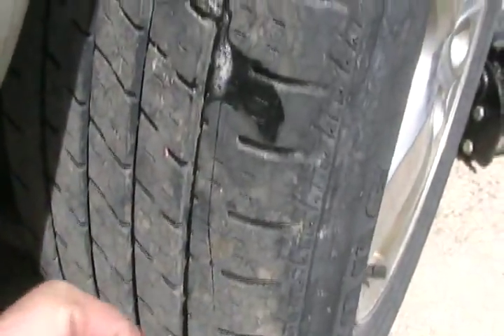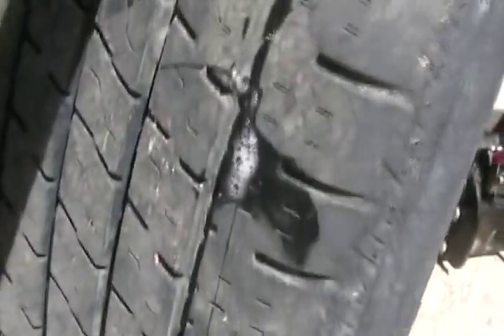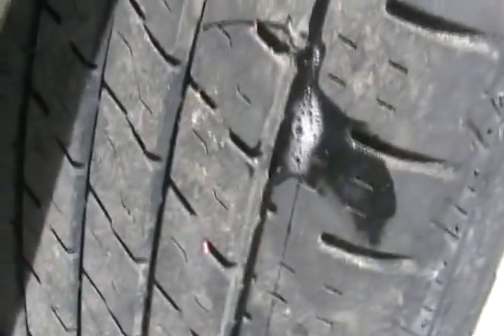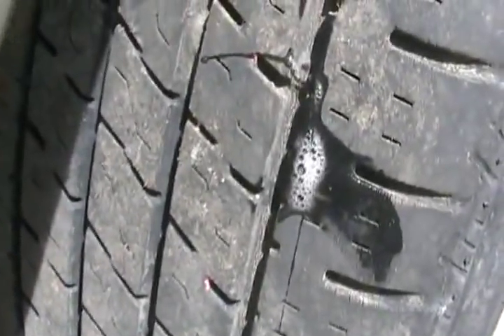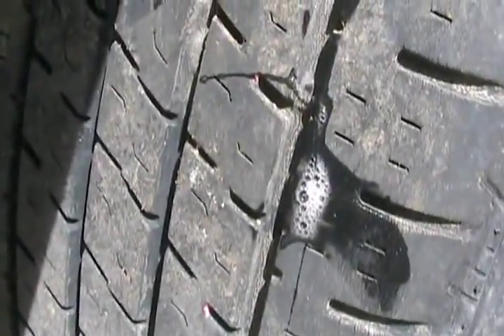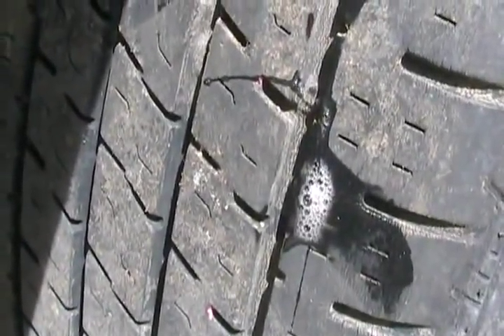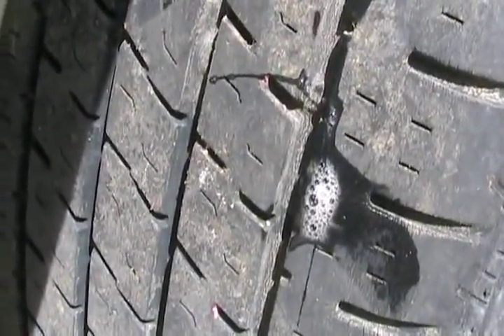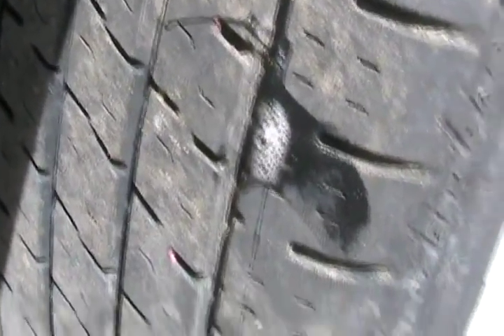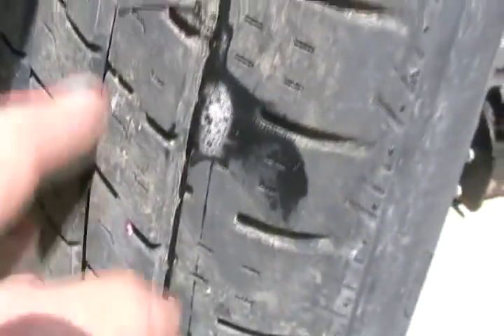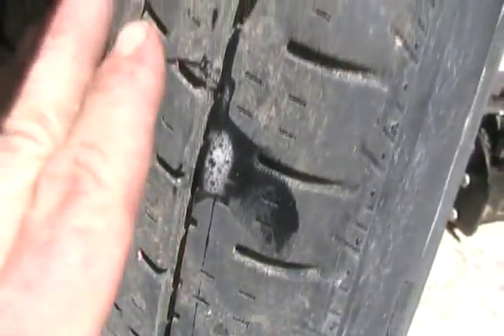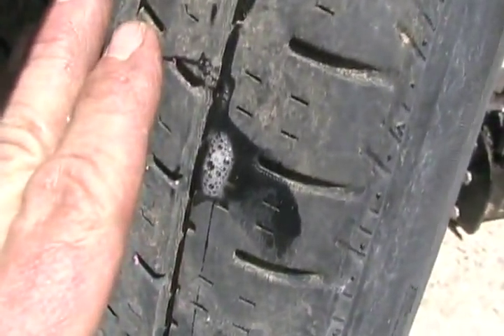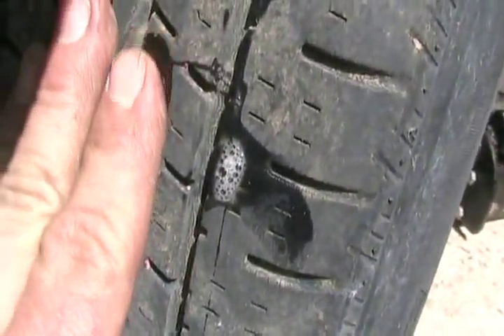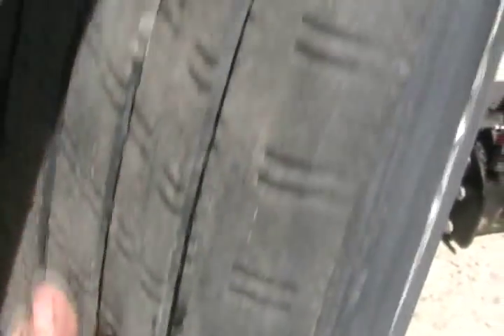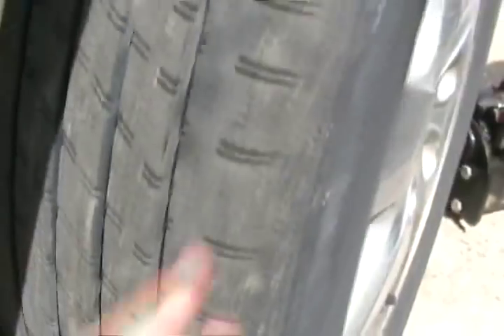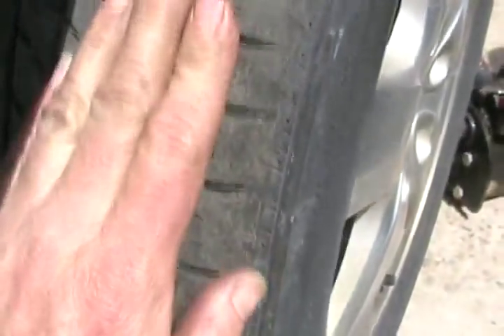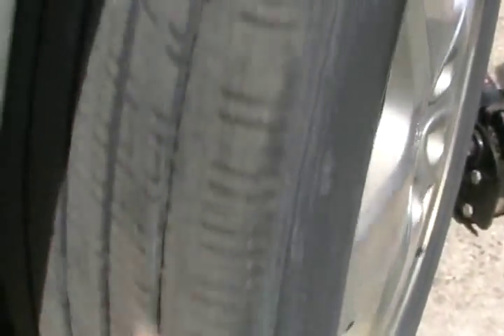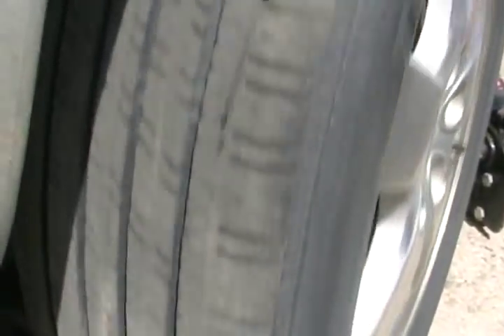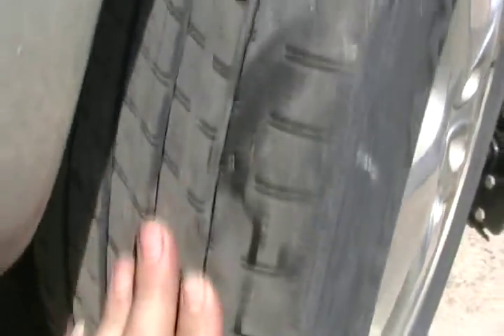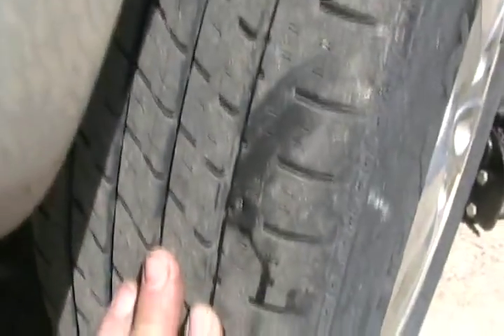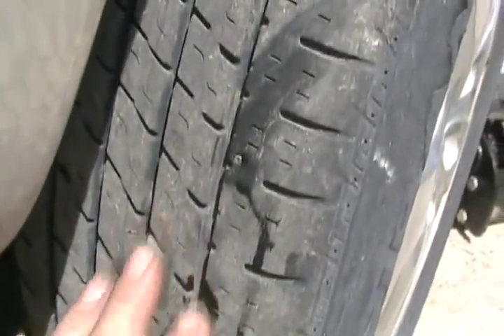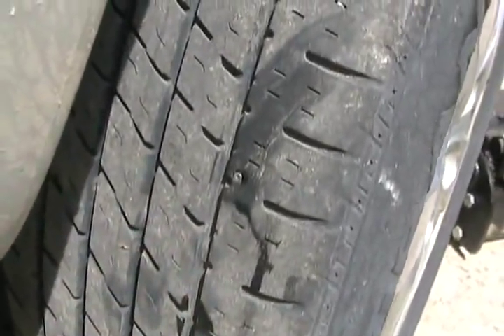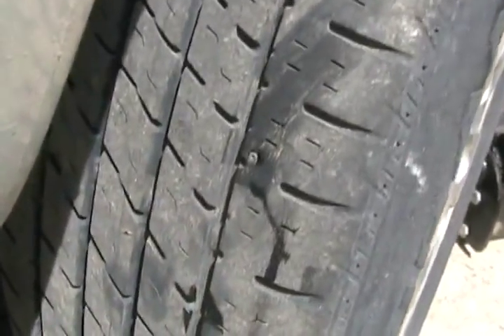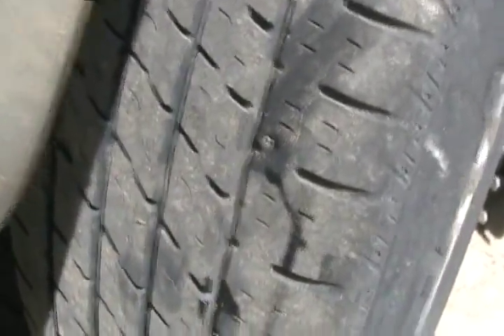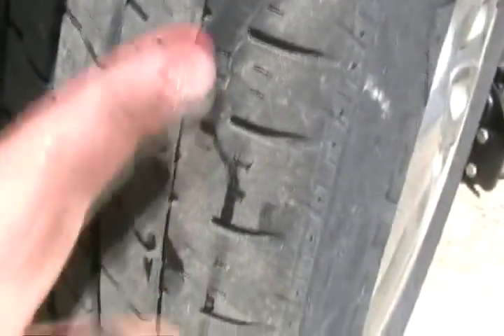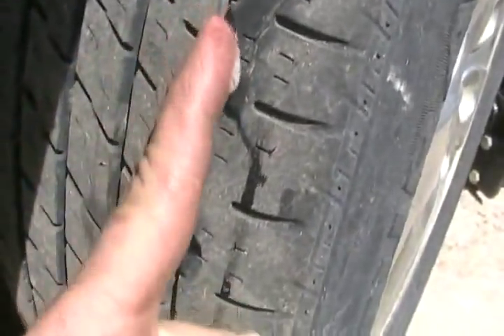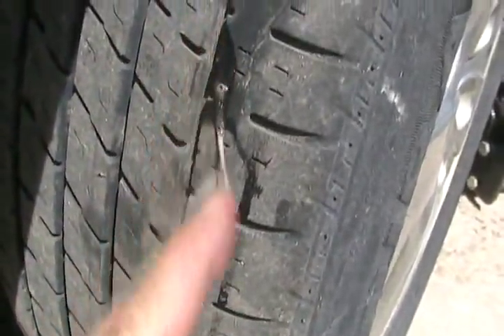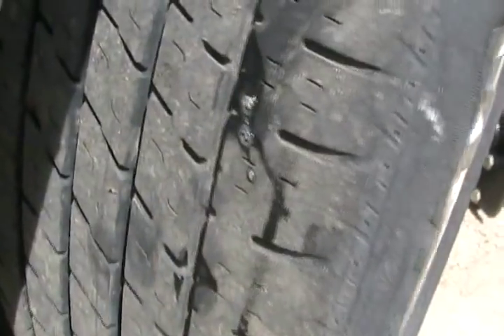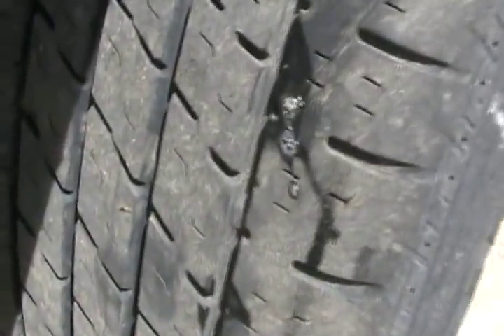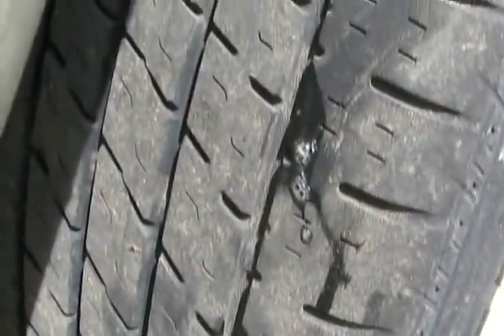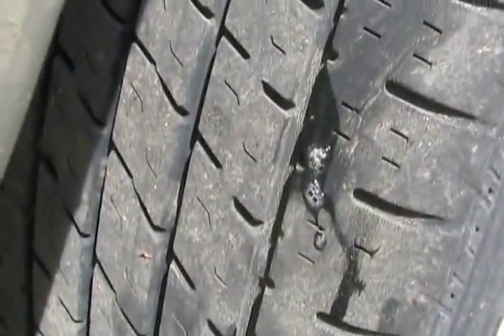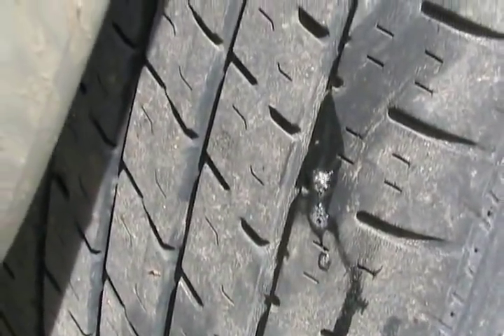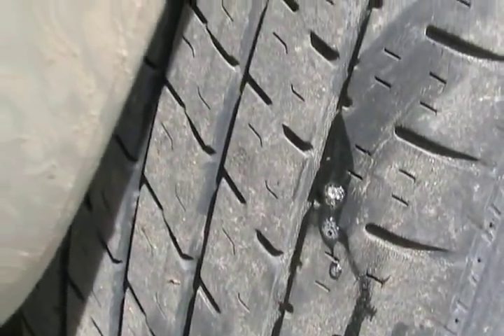It's leaking — not leaking as fast as the other one, but it is bubbling. Here's the other one. It's definitely bubbling faster.